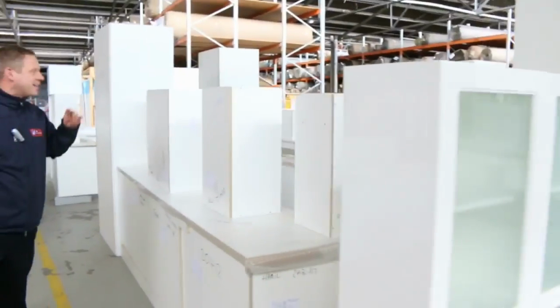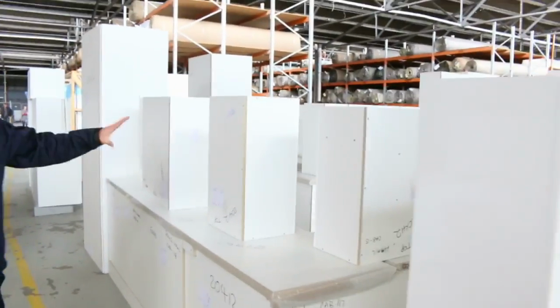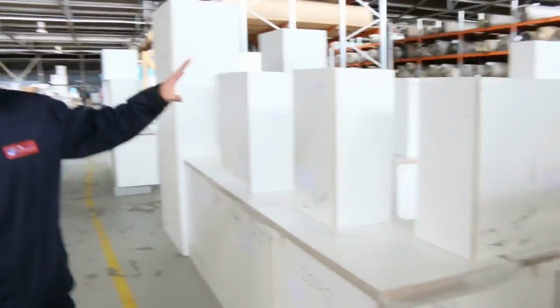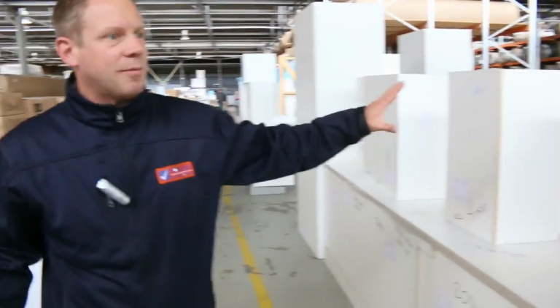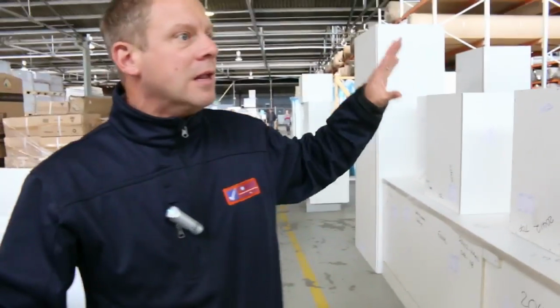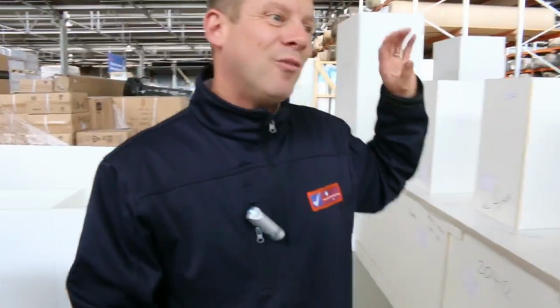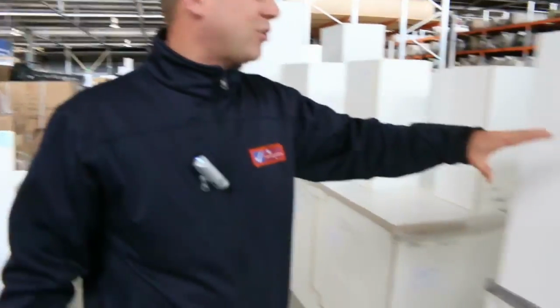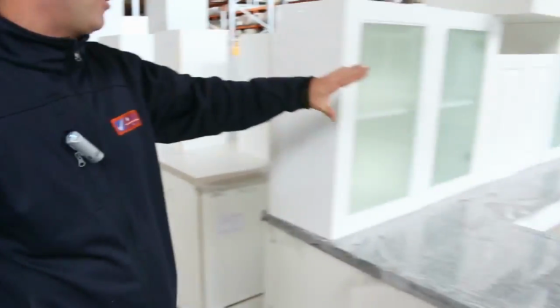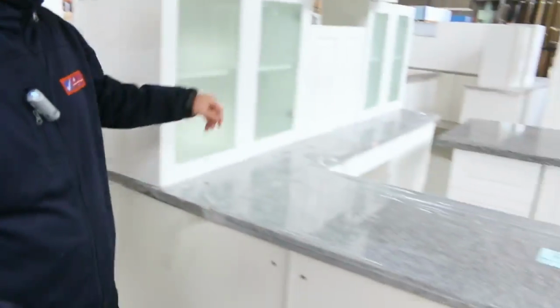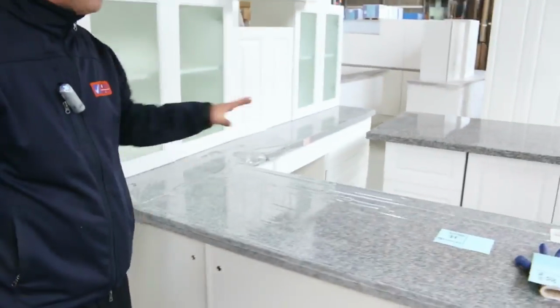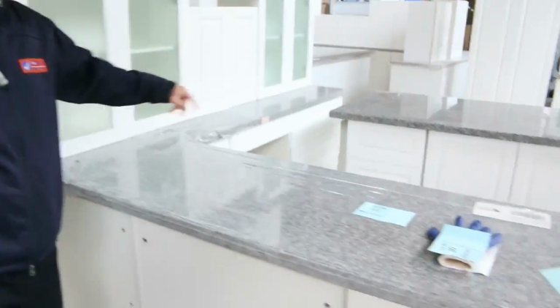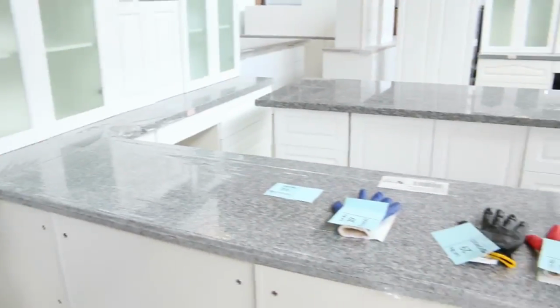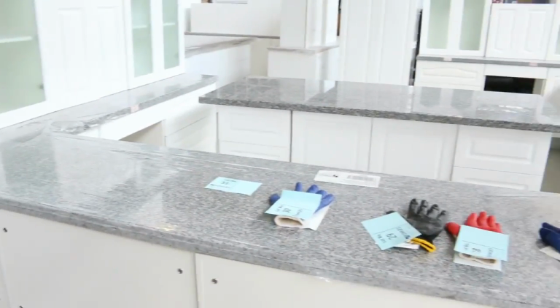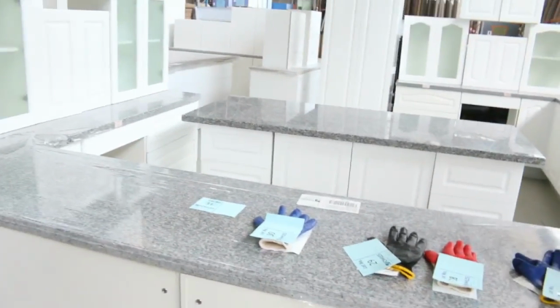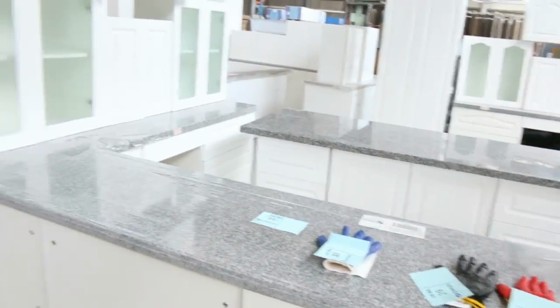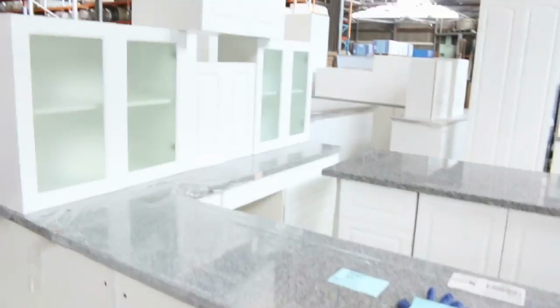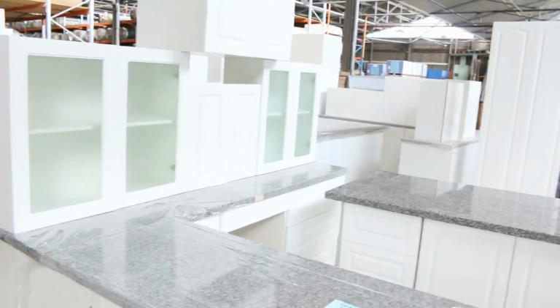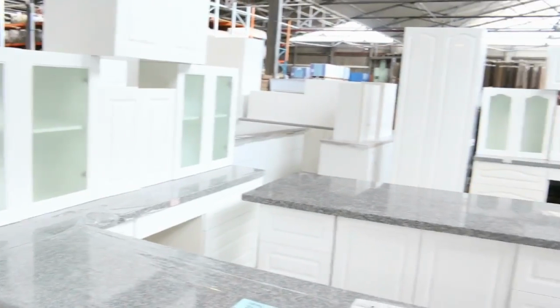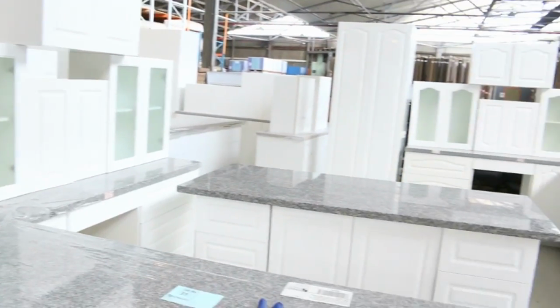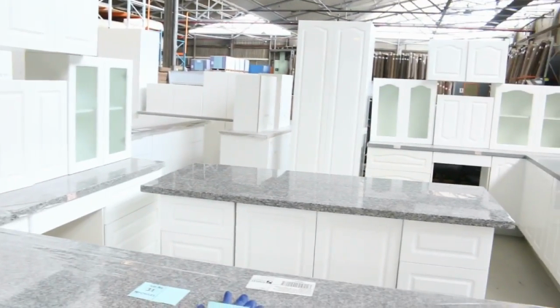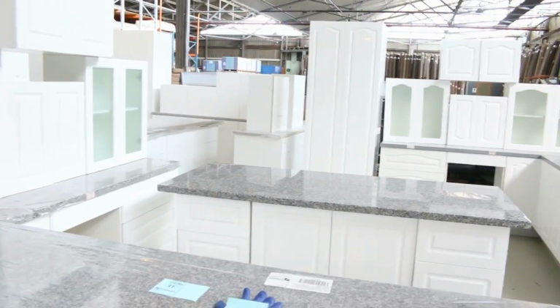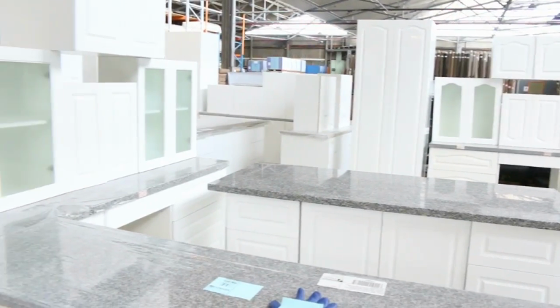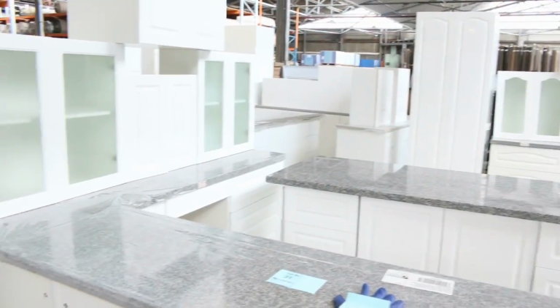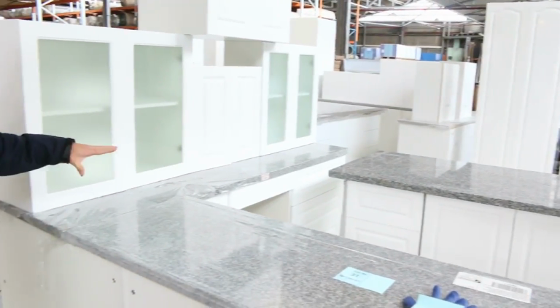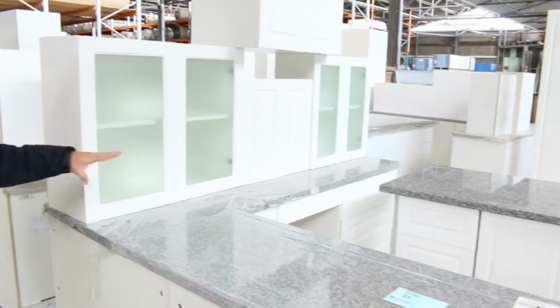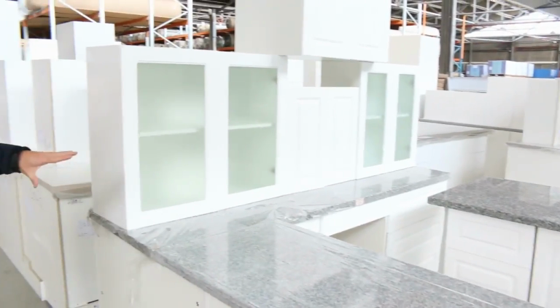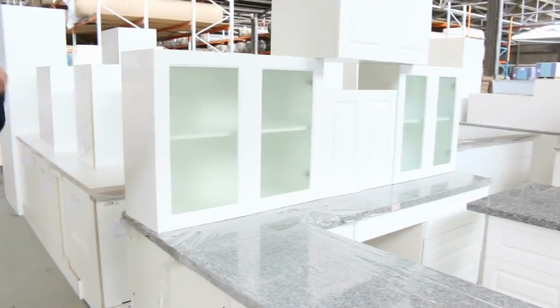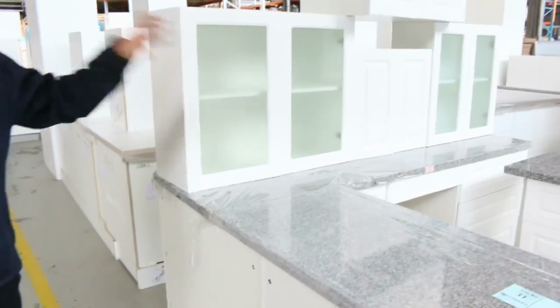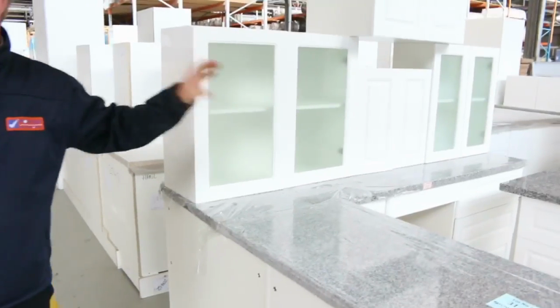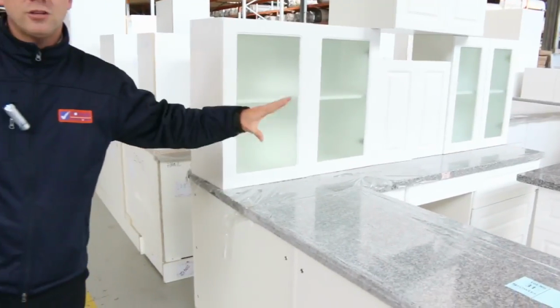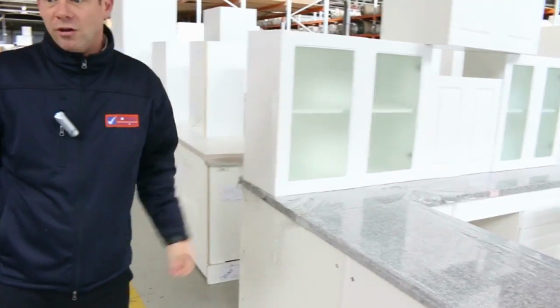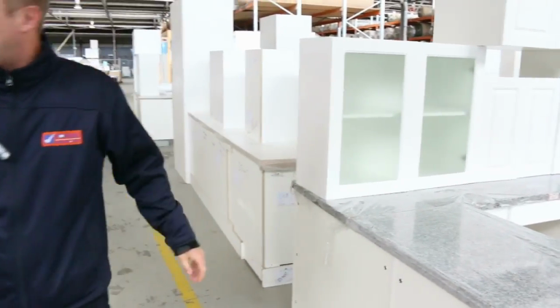At least seven, could be eight complete kitchens in tomorrow. Sort of between the low $2,000s to about the high $3,000s, just depending on the configuration. Some of them have got stone benchtops, some of them have got Lamin-X benchtops. Really really nice looking units tomorrow.